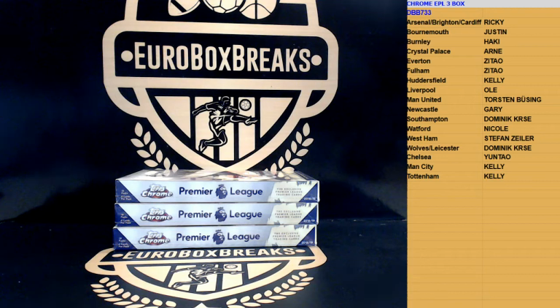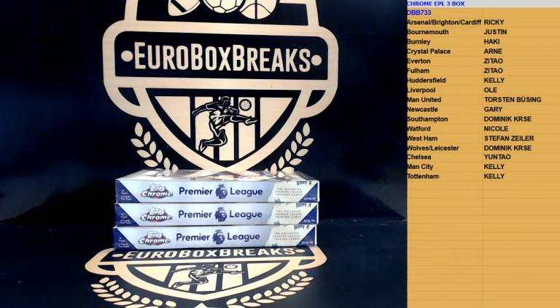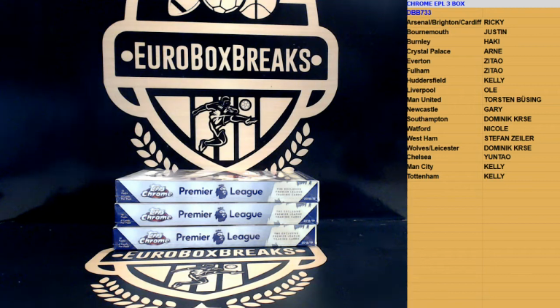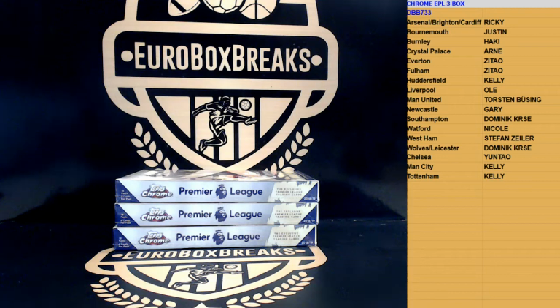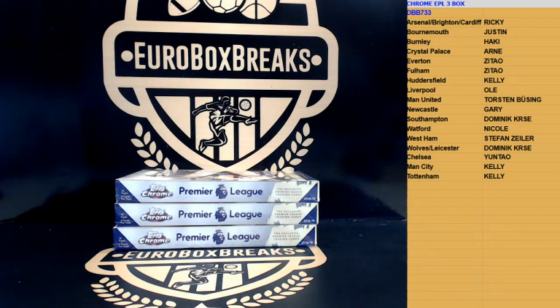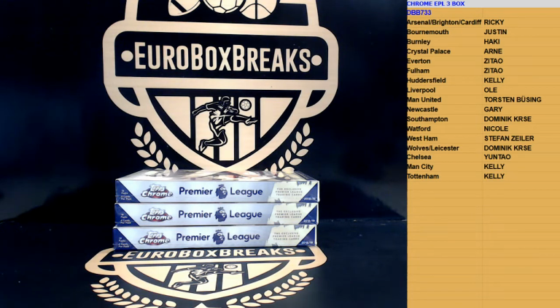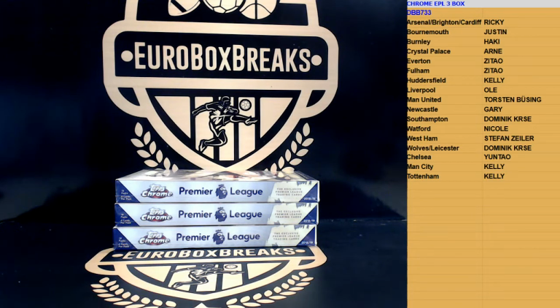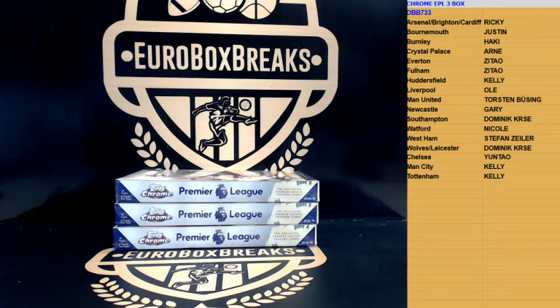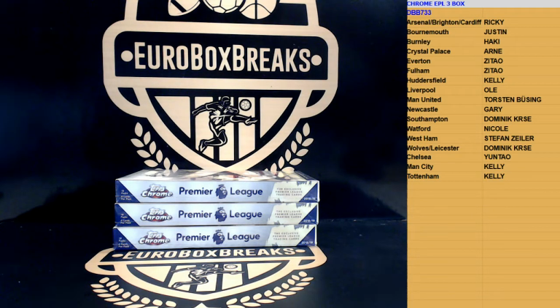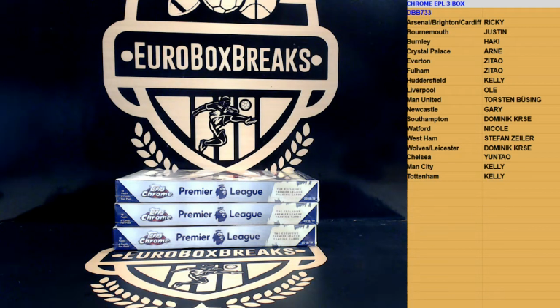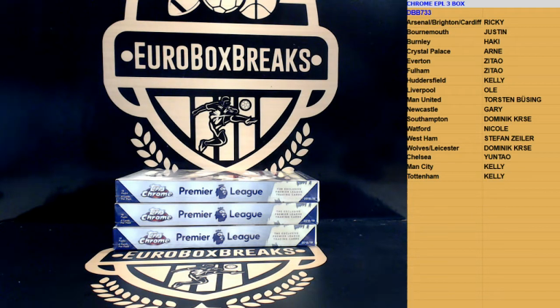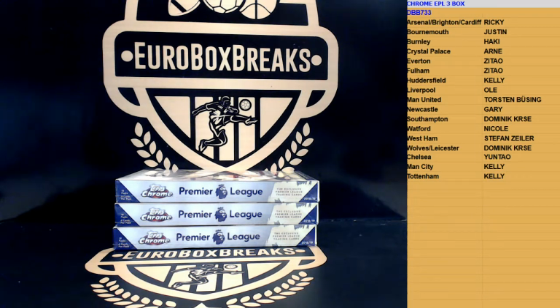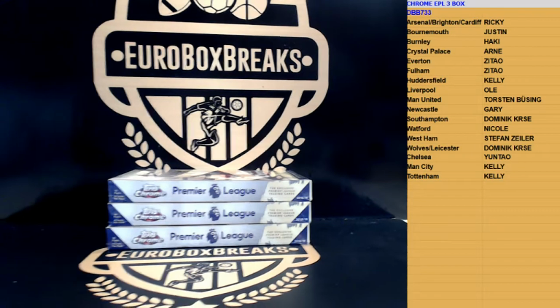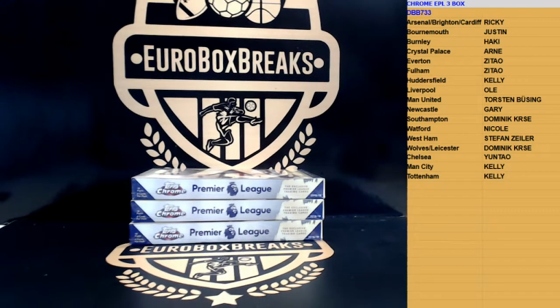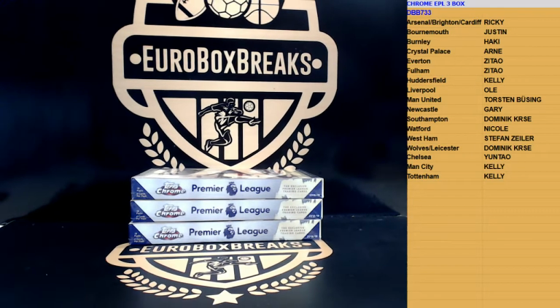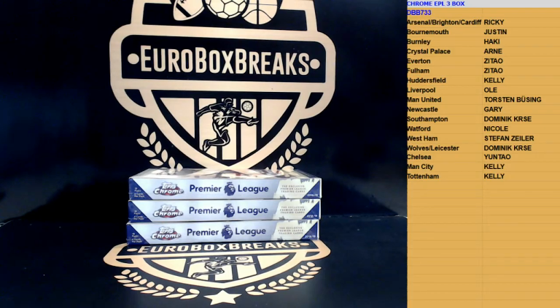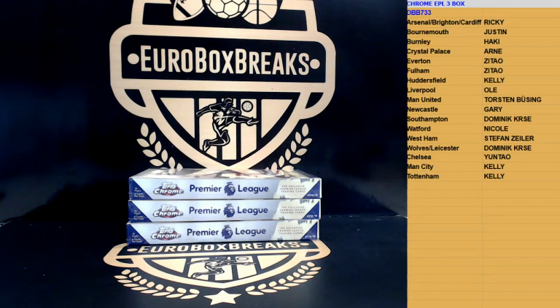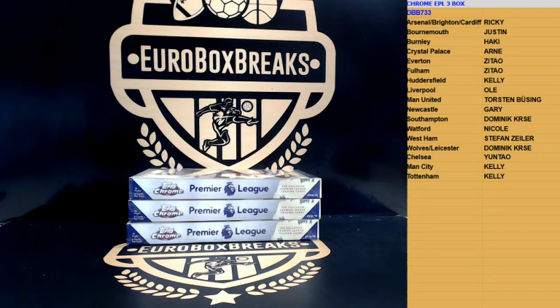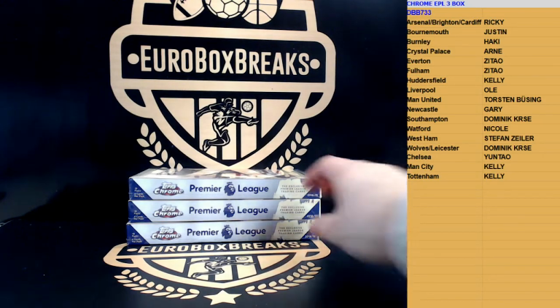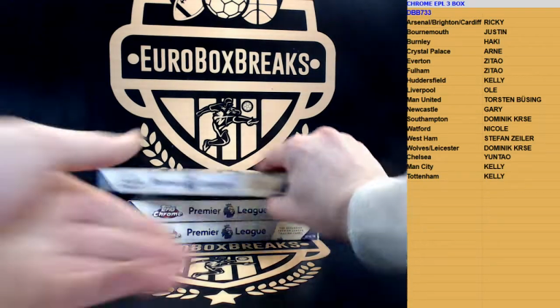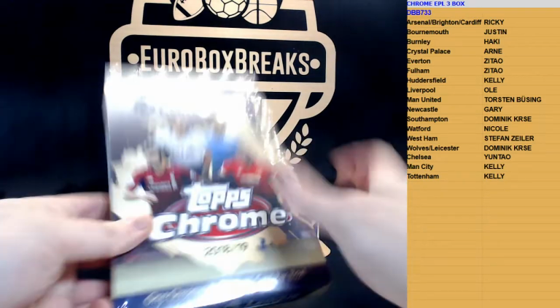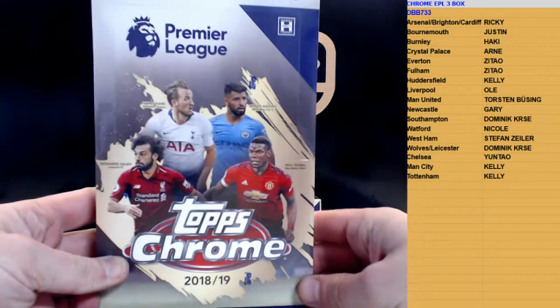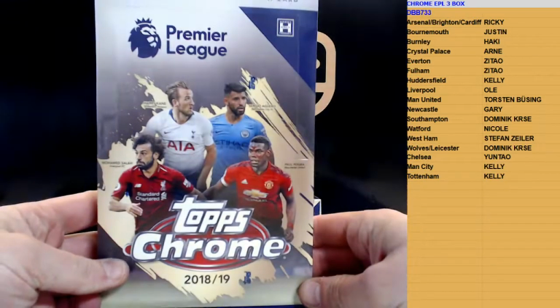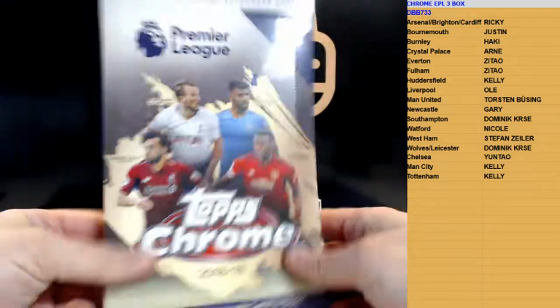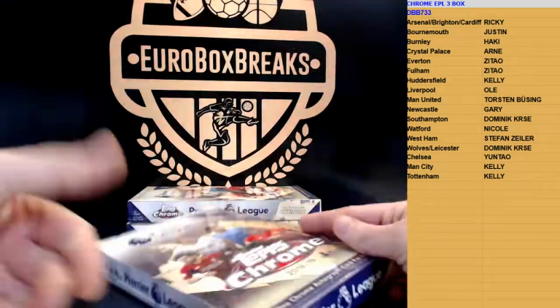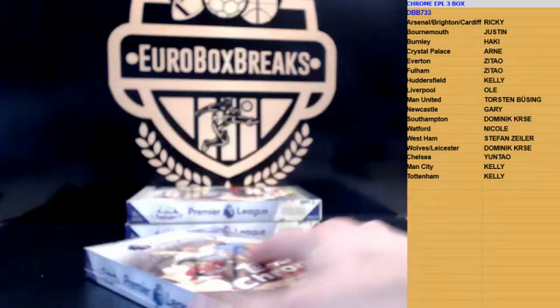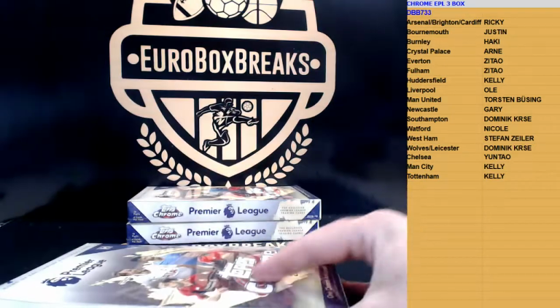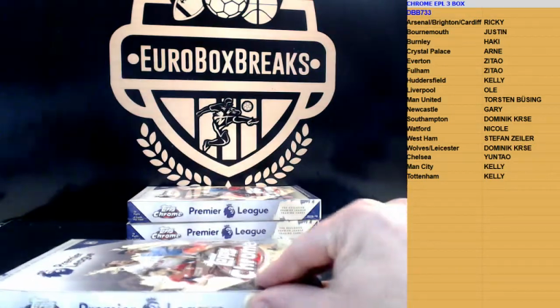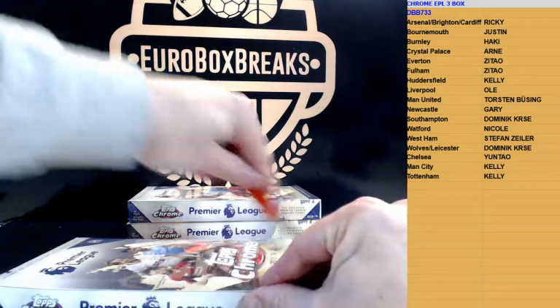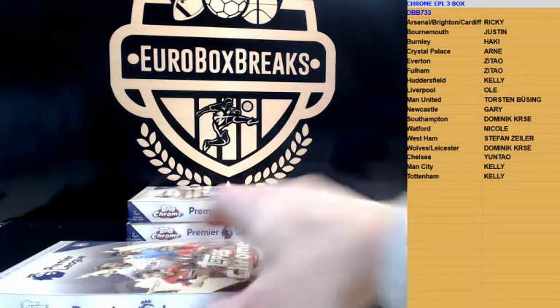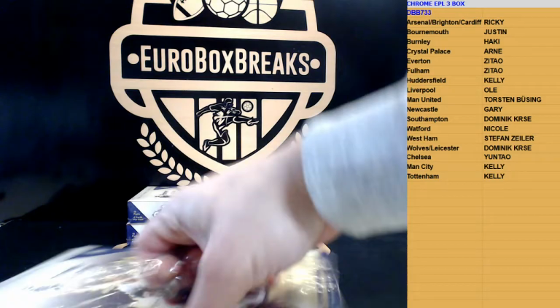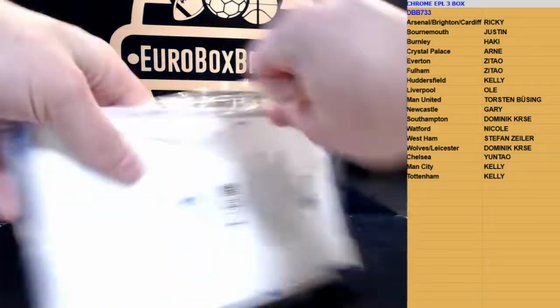Soccer DBB number 733. 3-box break, 2018-19 Topps Chrome EPL. Teams on the right, thanks everybody for the fill. Here we go.